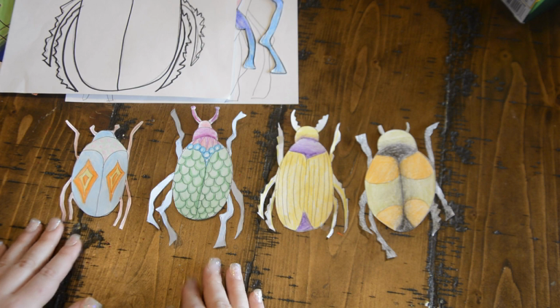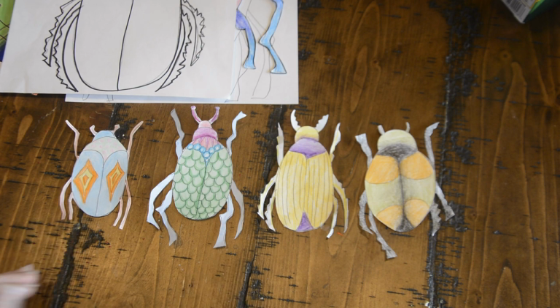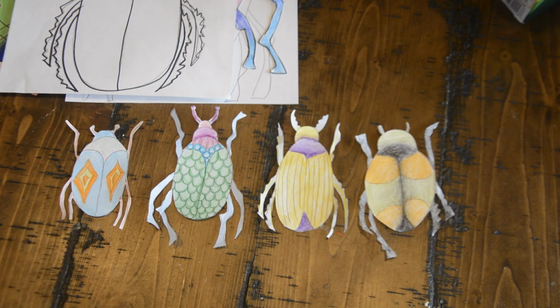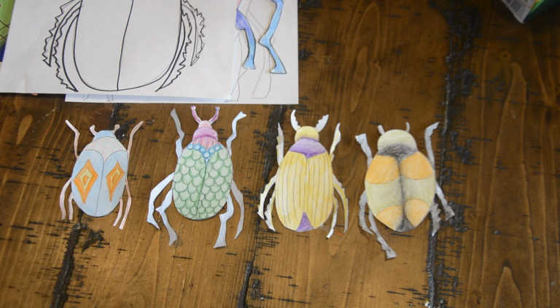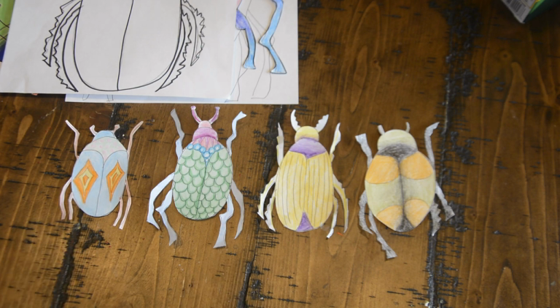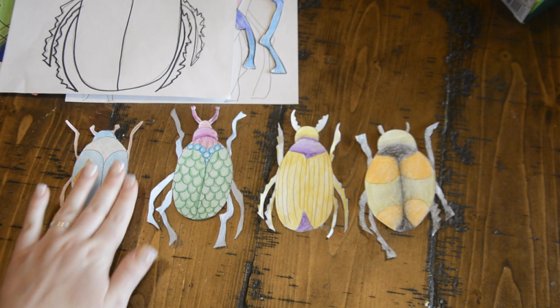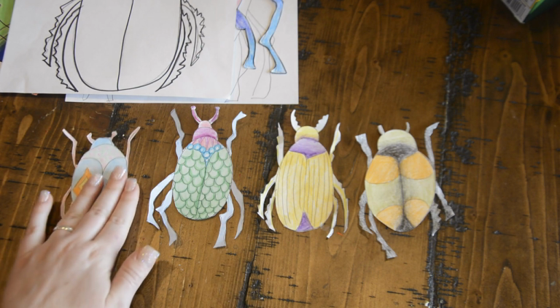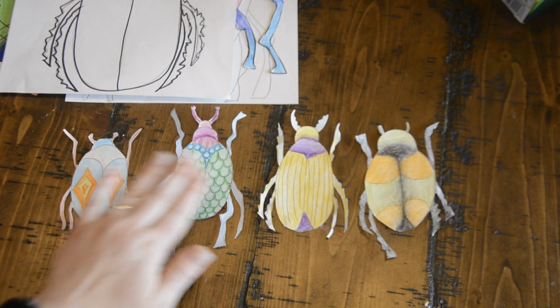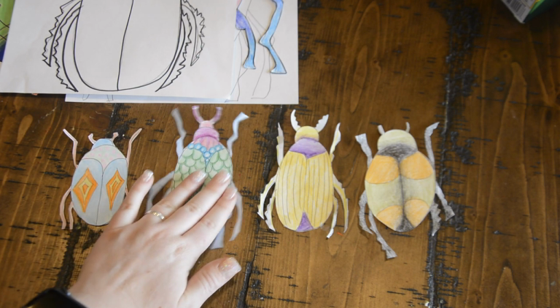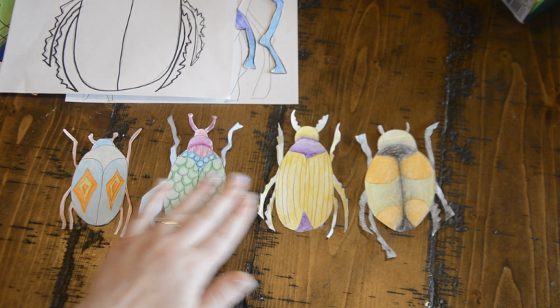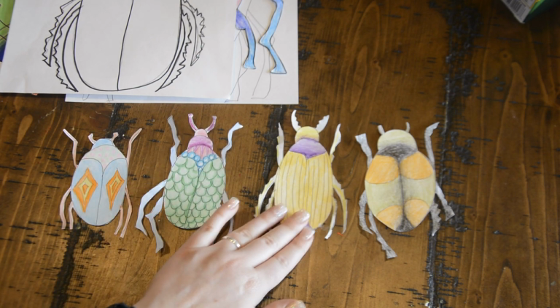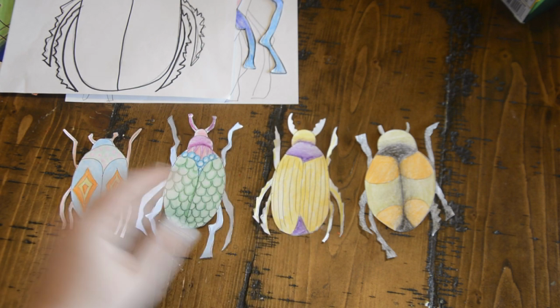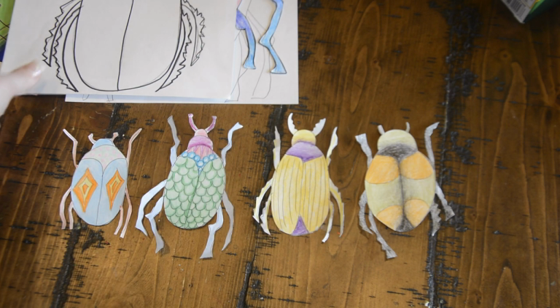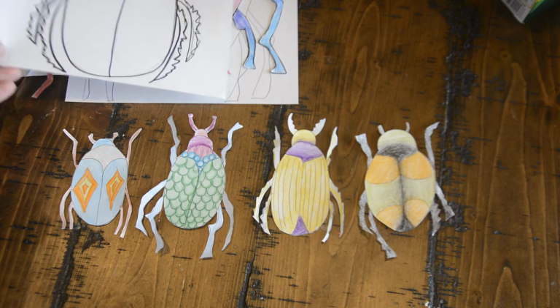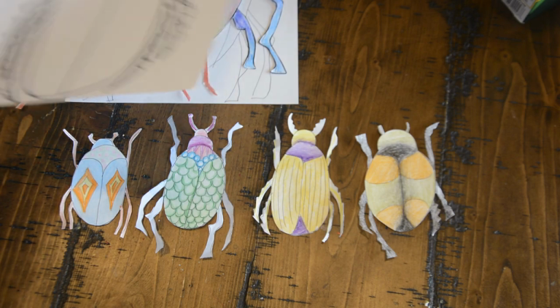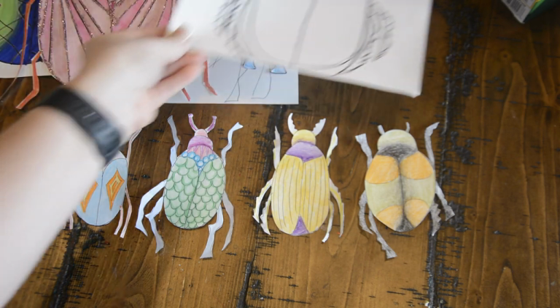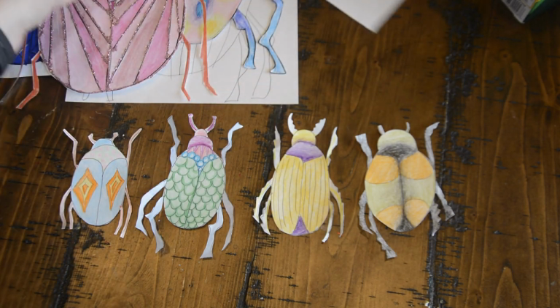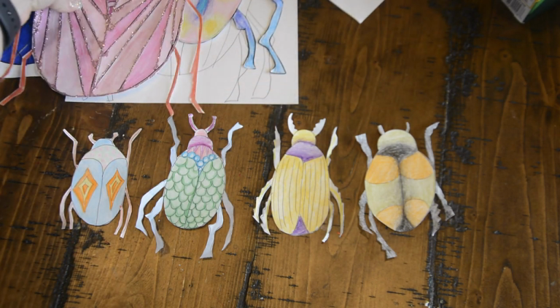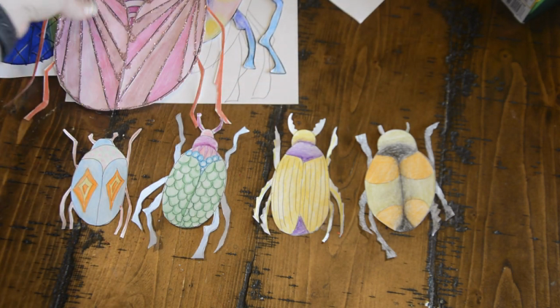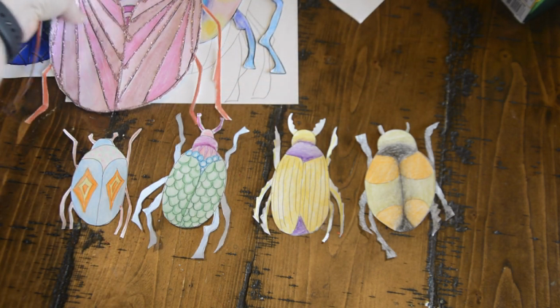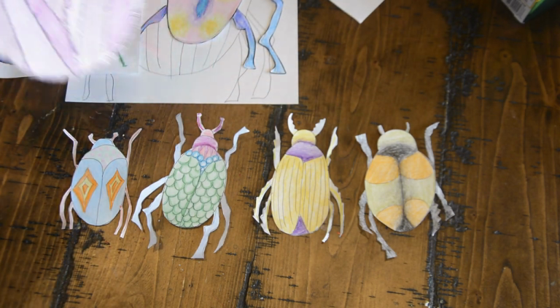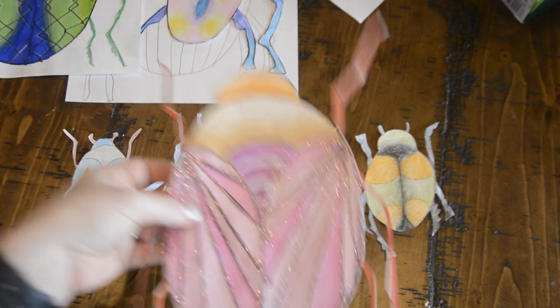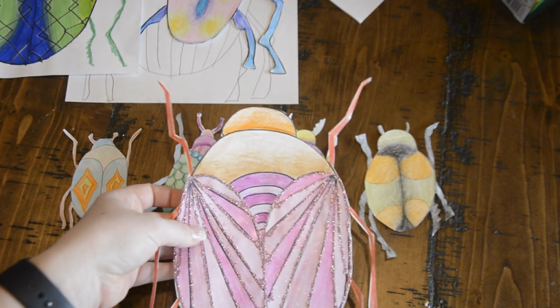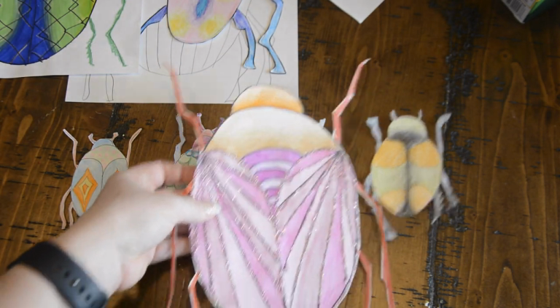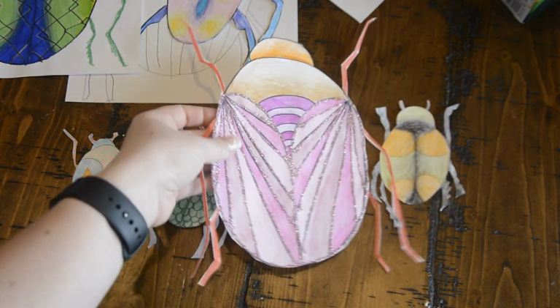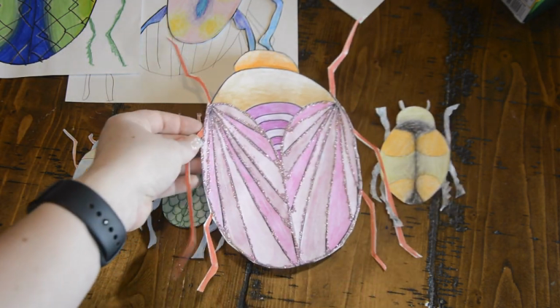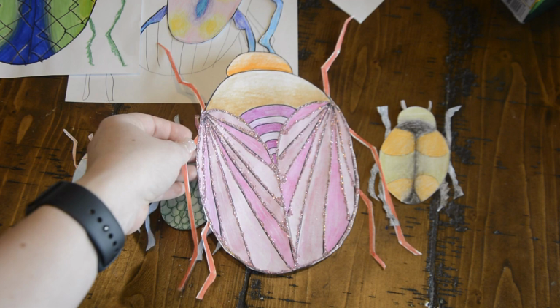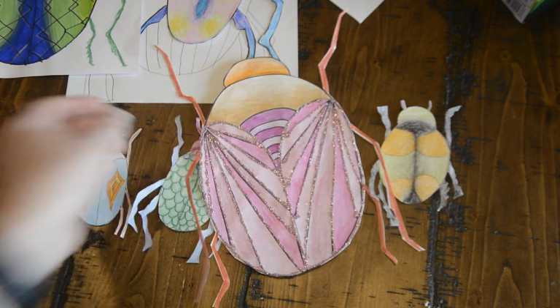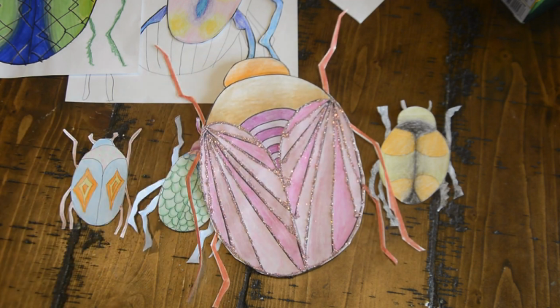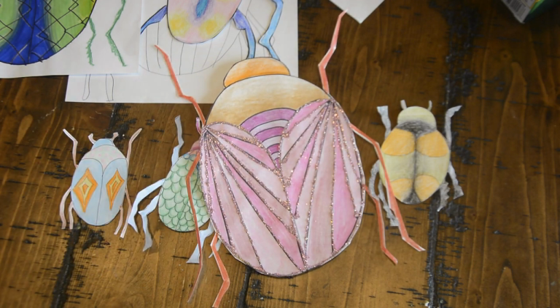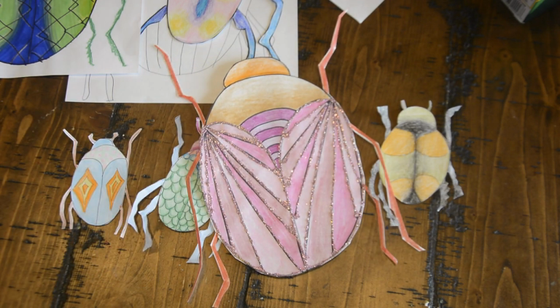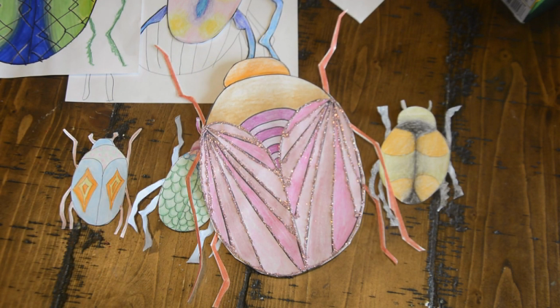That is our lesson for today. I cannot wait to see the collections that you guys come up with. Here's my big beetle — bye for now!